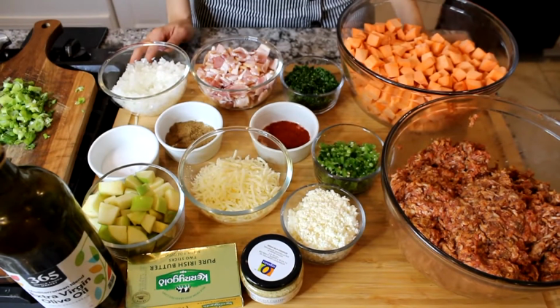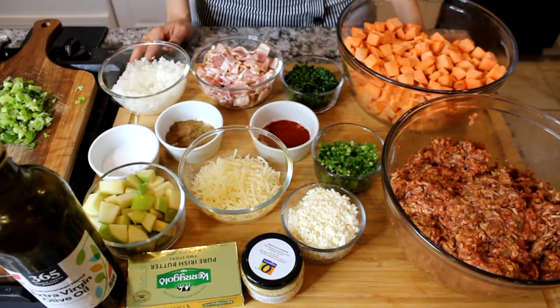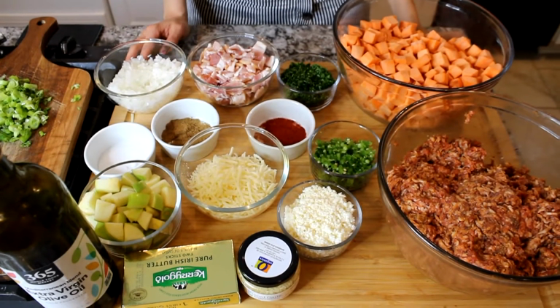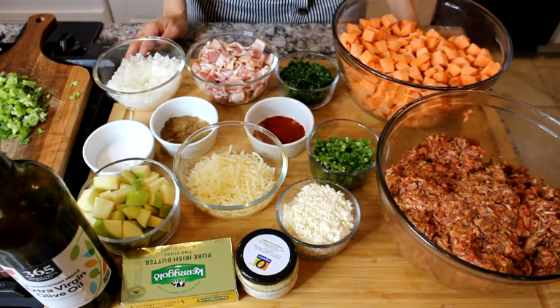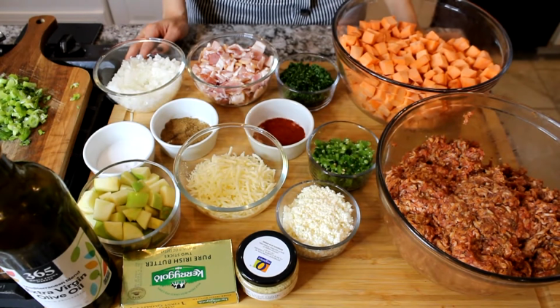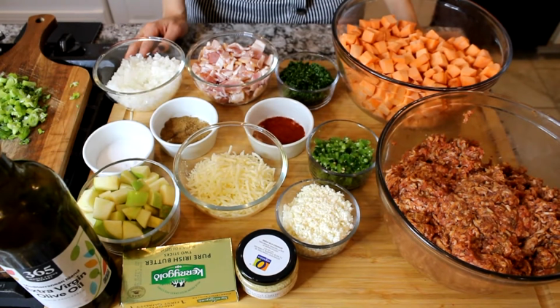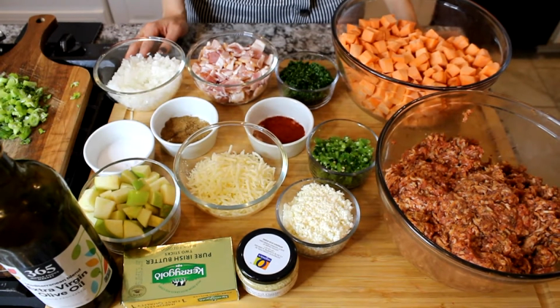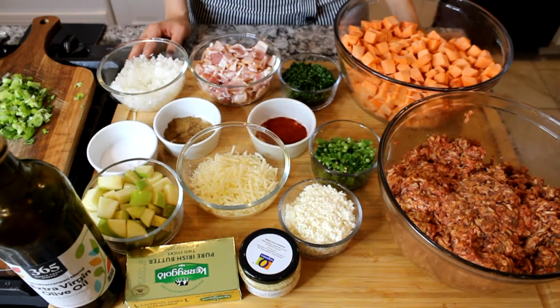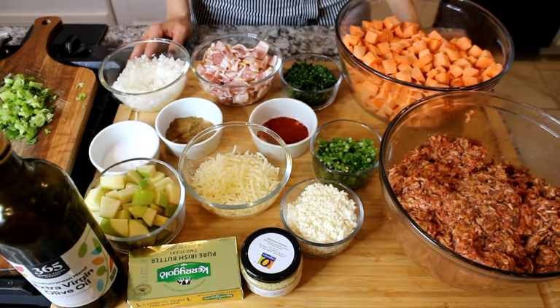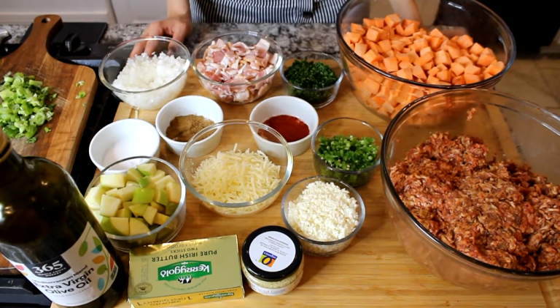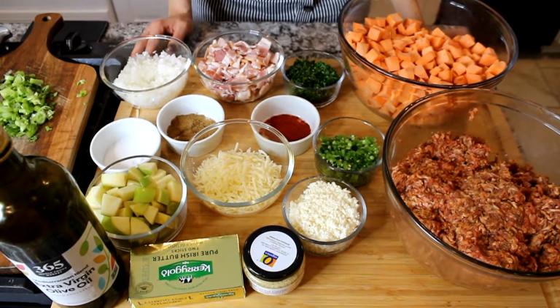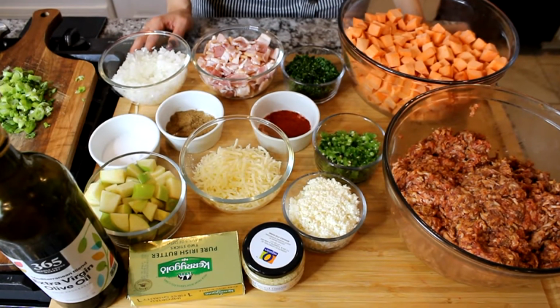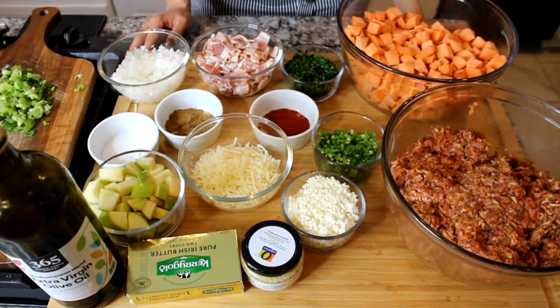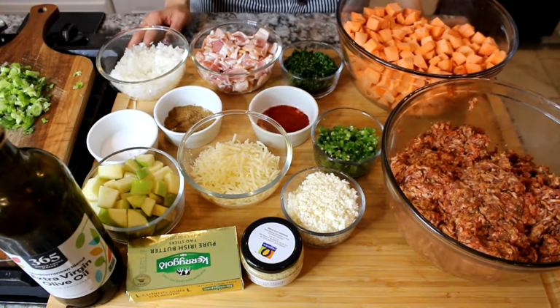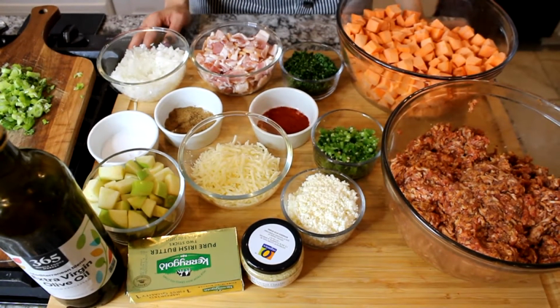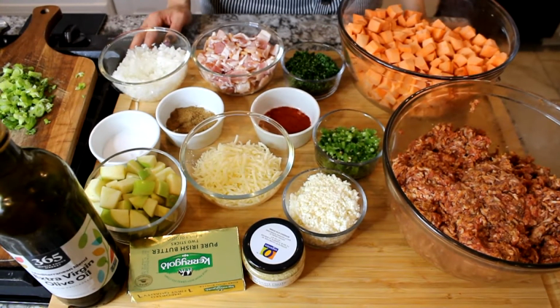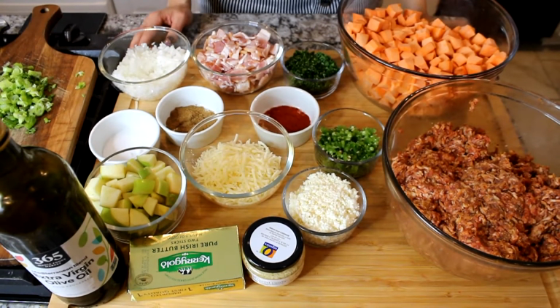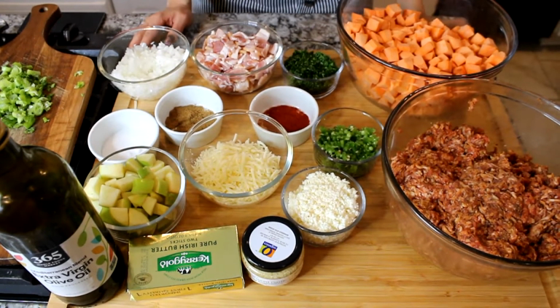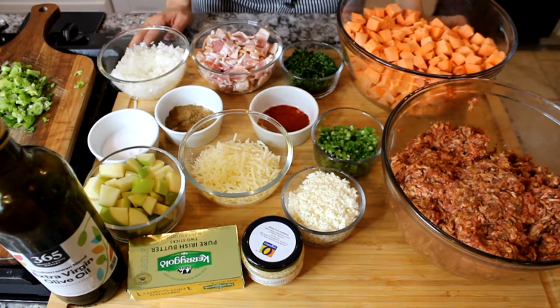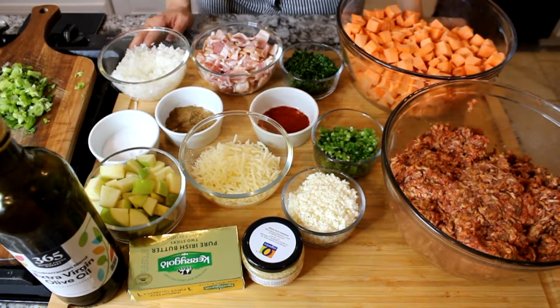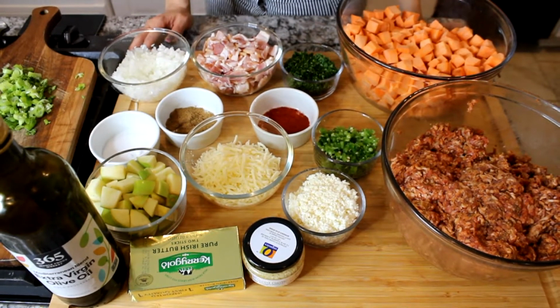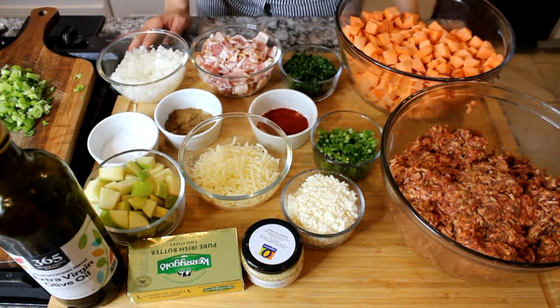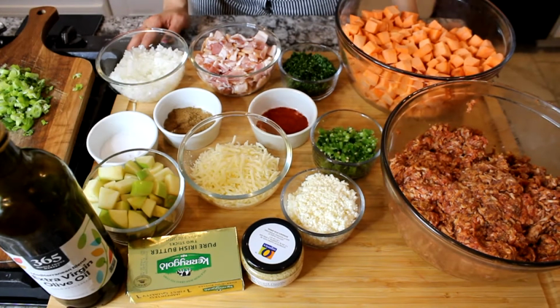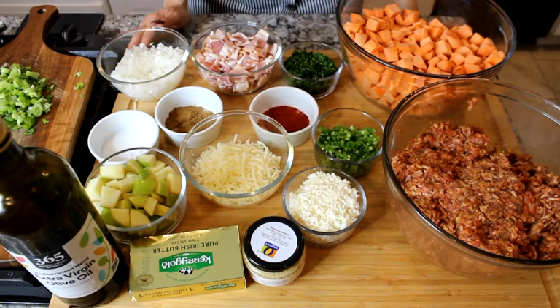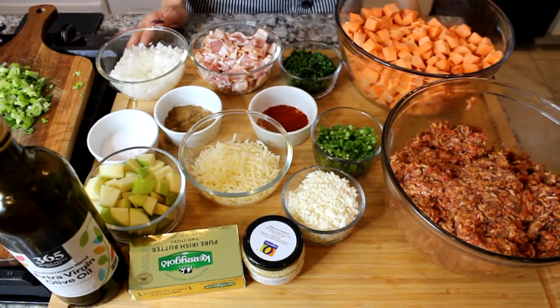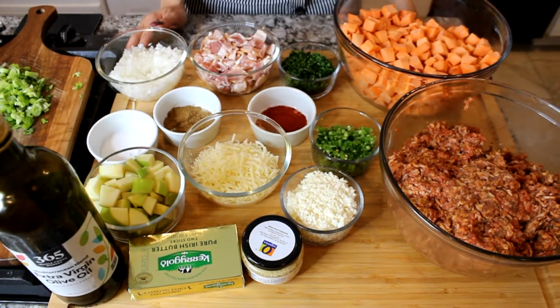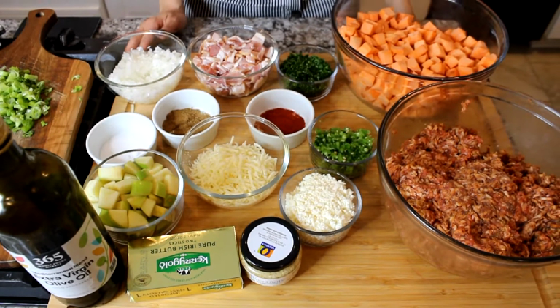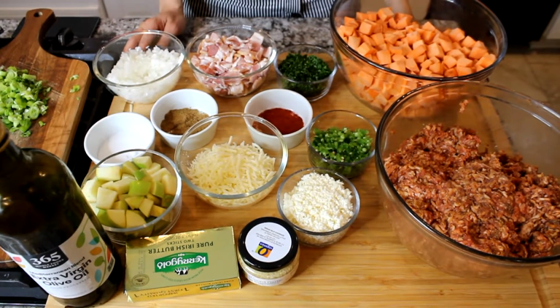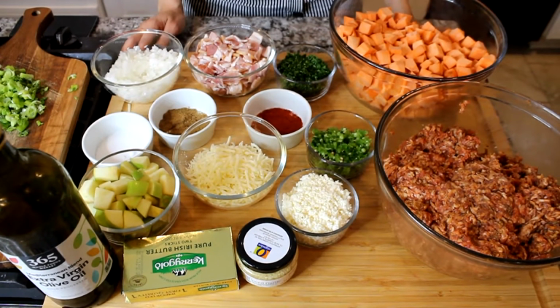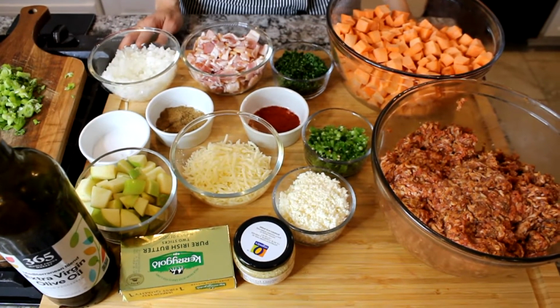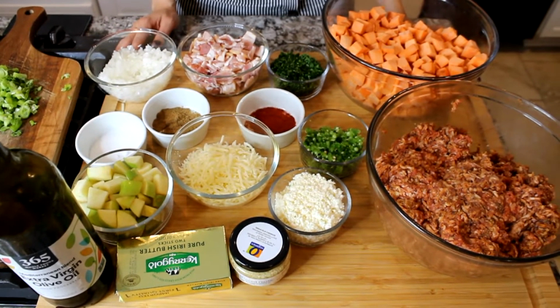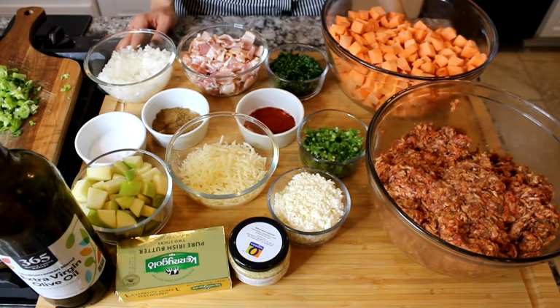Hi guys, it's Chef Angelica and today I'm going to be showing you how to make a delicious brunch recipe. It's a sweet potato hash on a skillet.